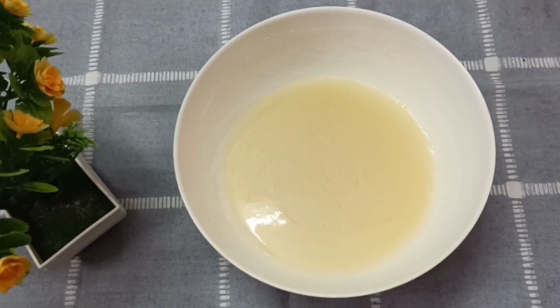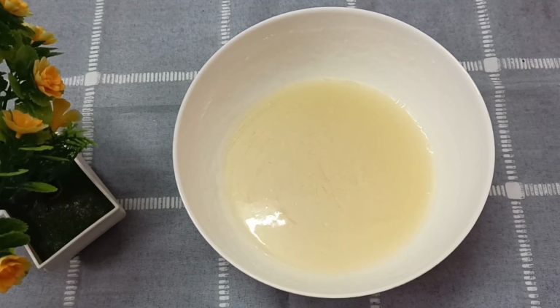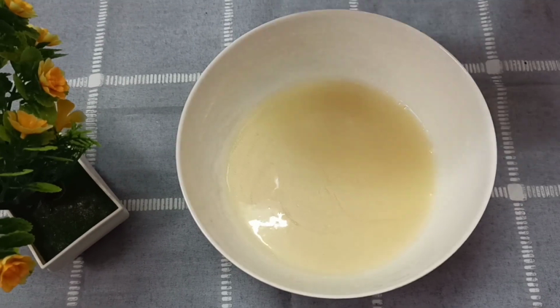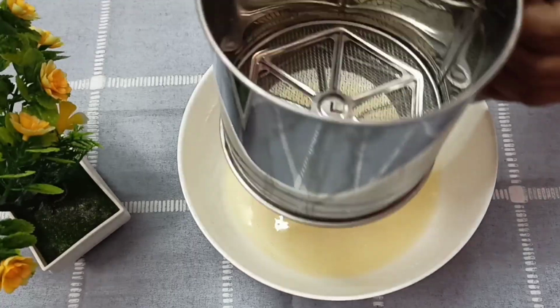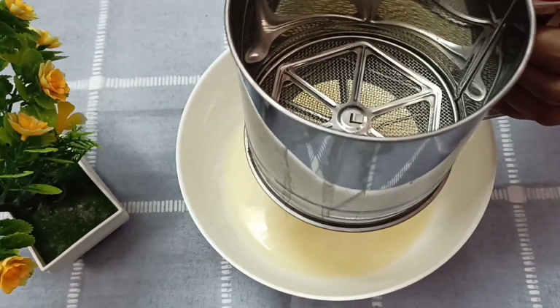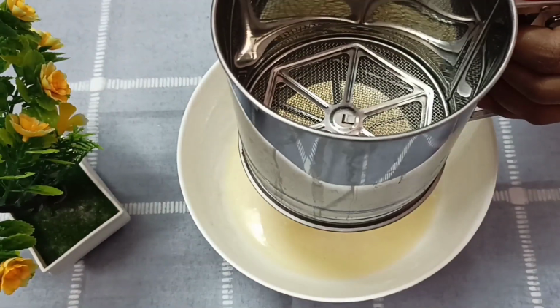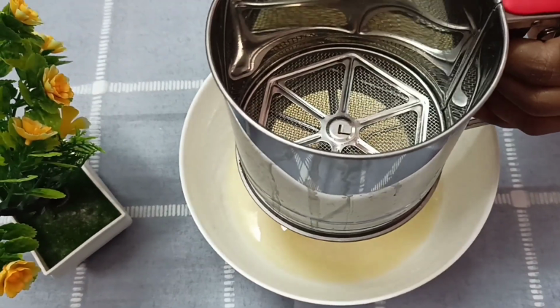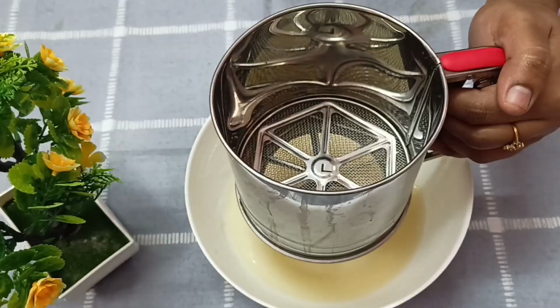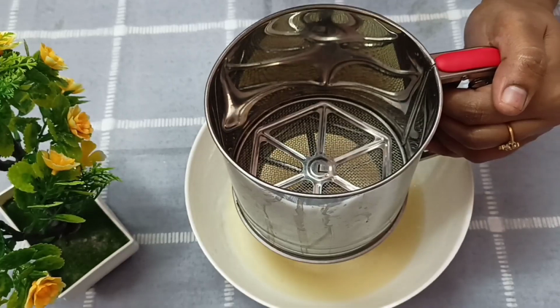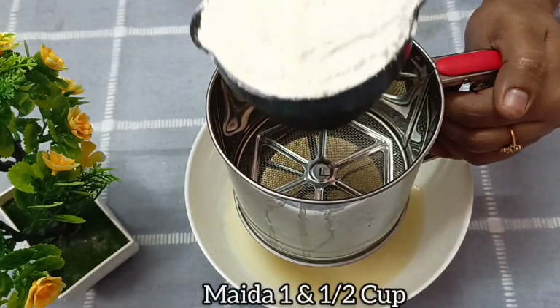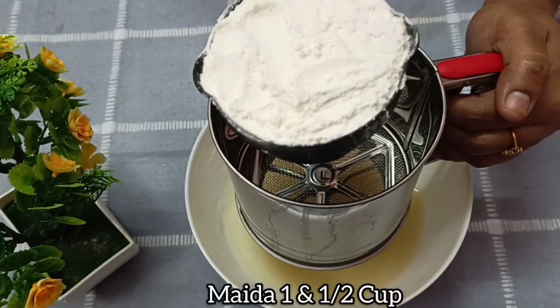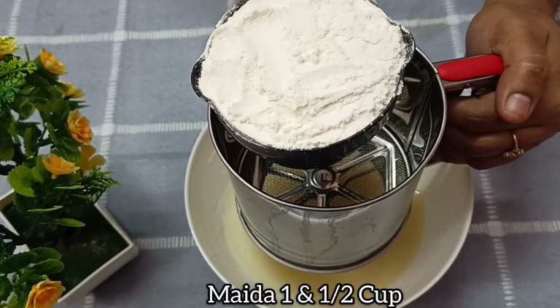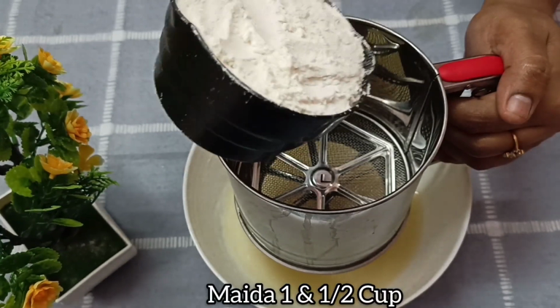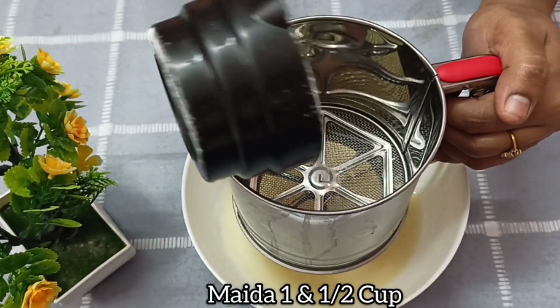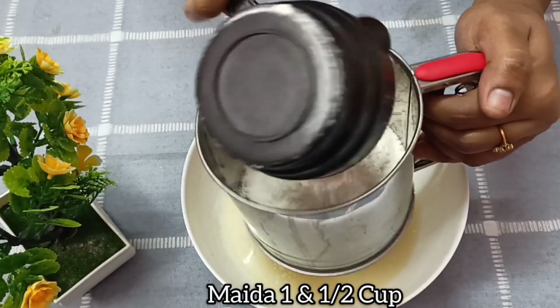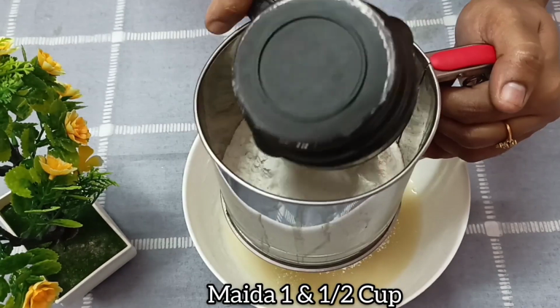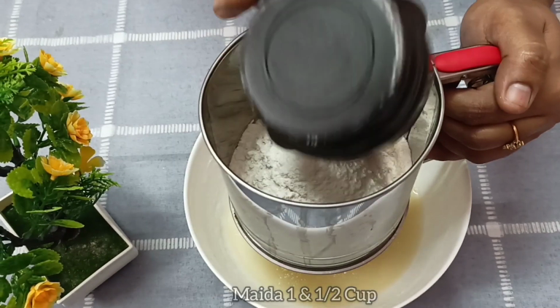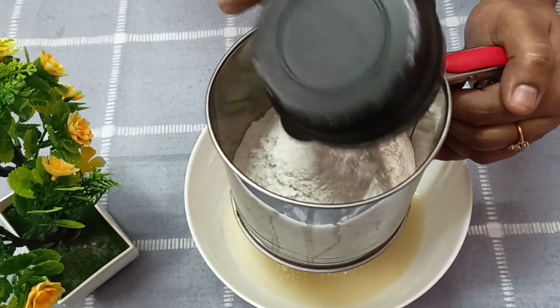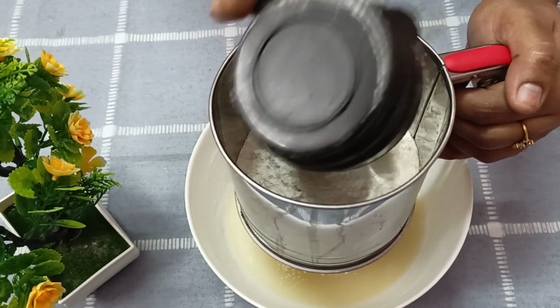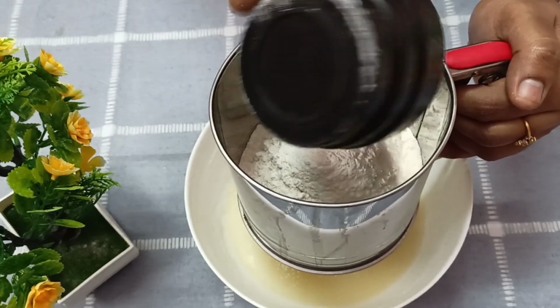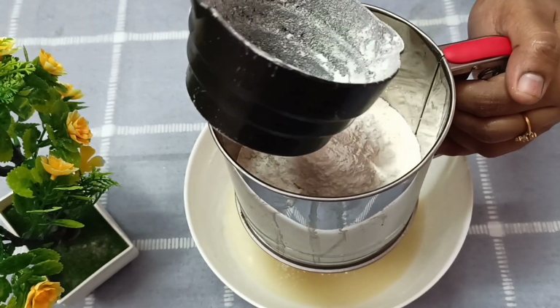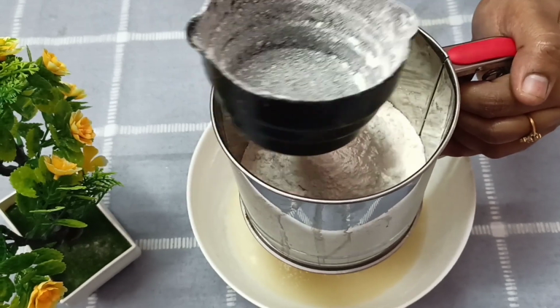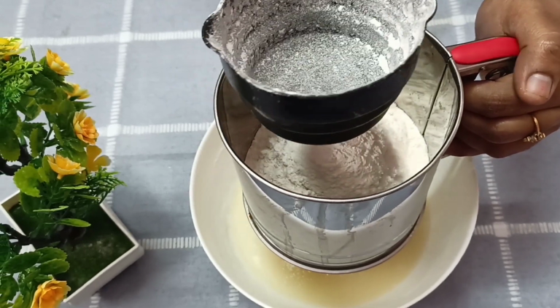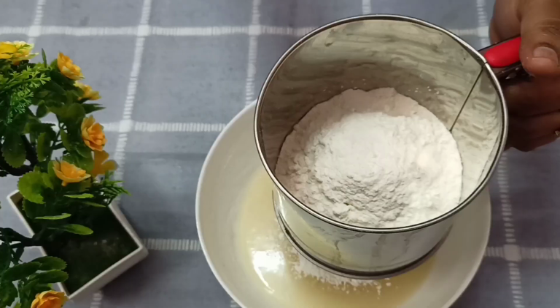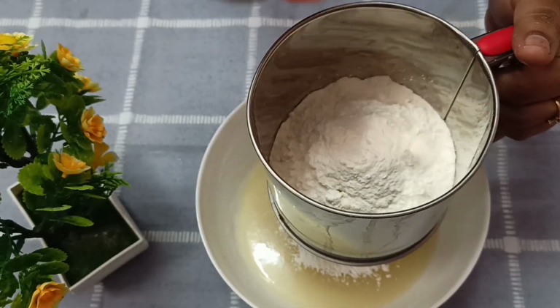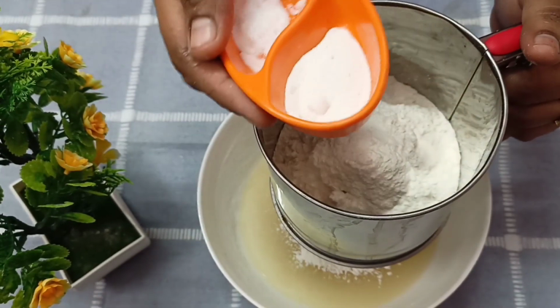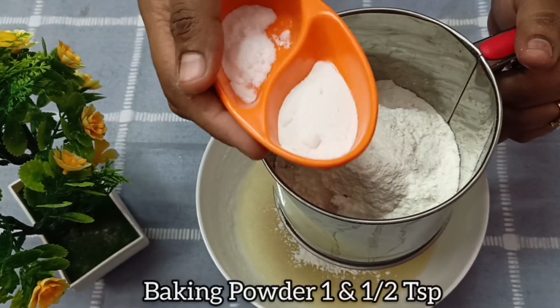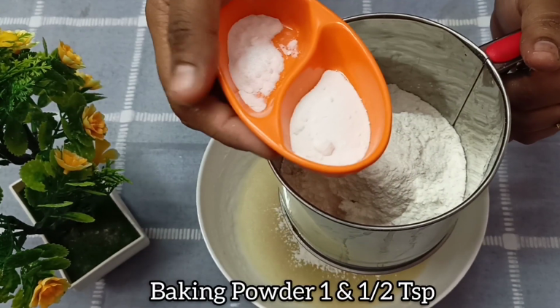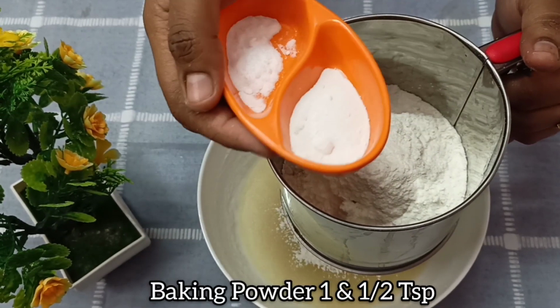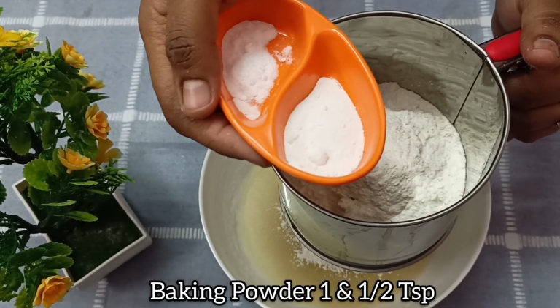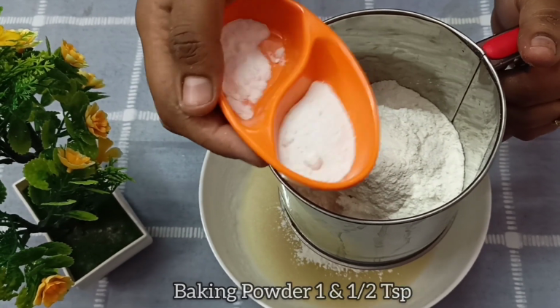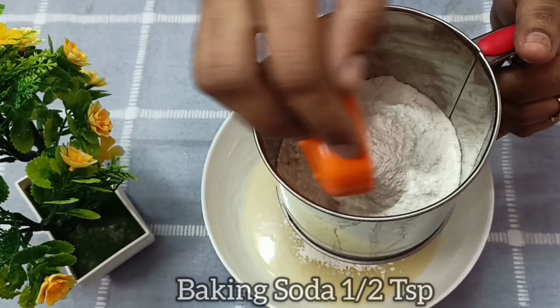Now for the dry ingredients: 1 cup of Maida, 1 tablespoon baking powder, and 6 teaspoons baking soda.